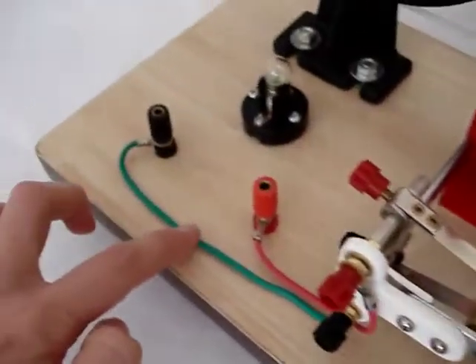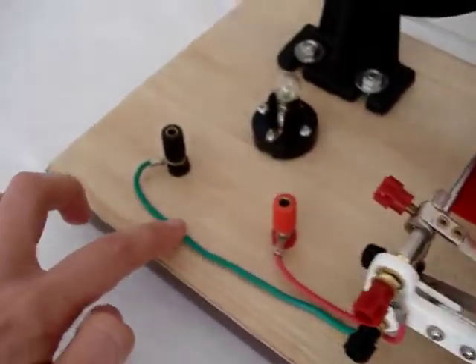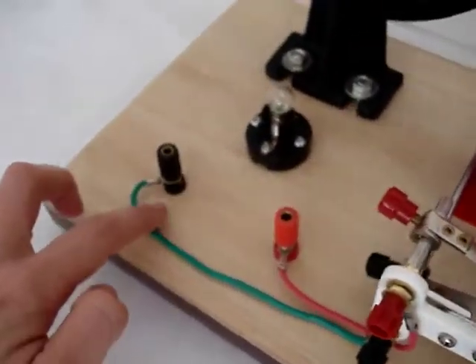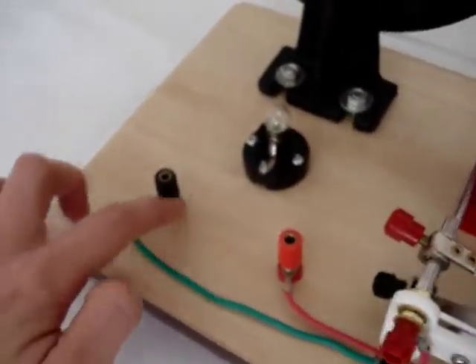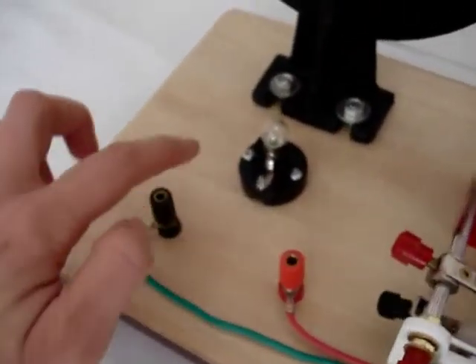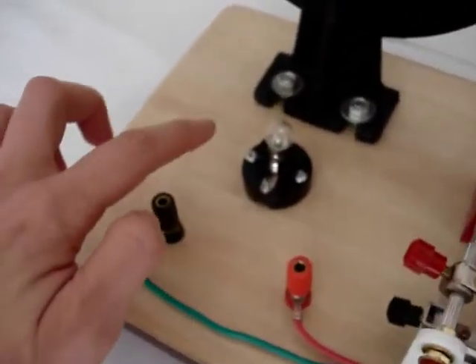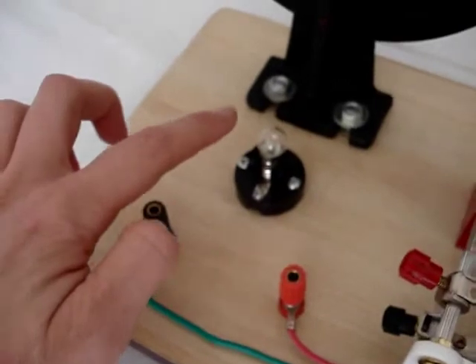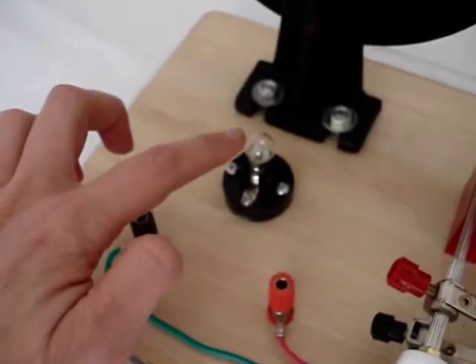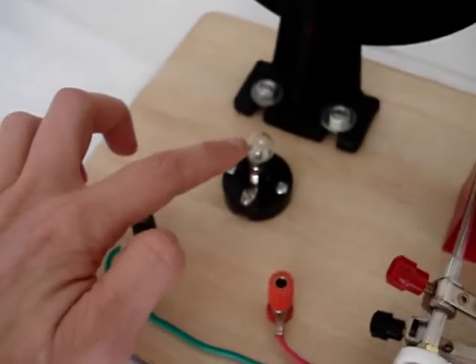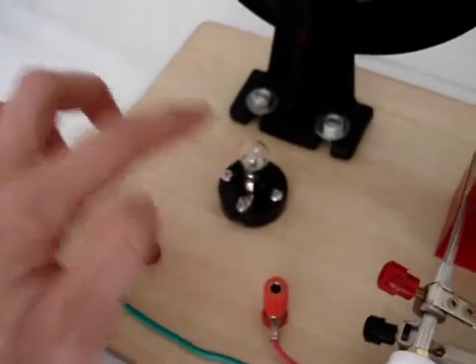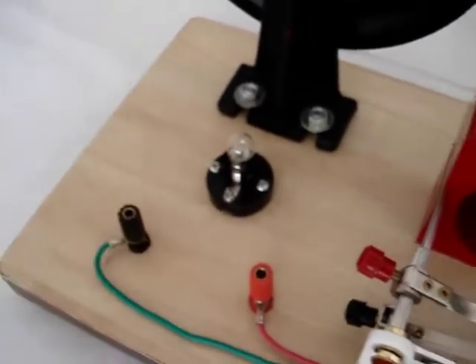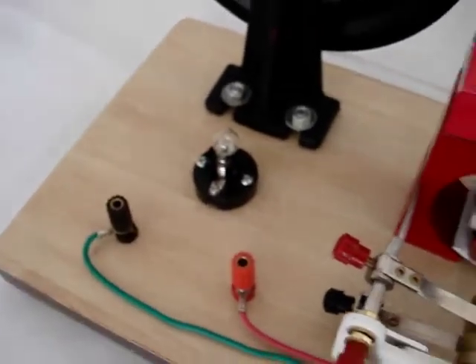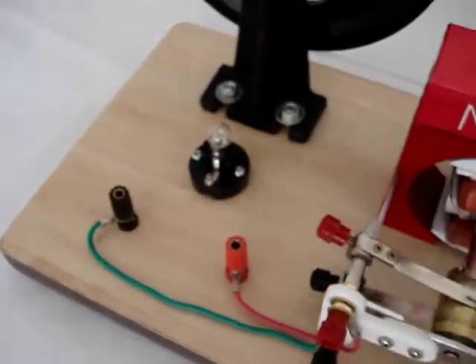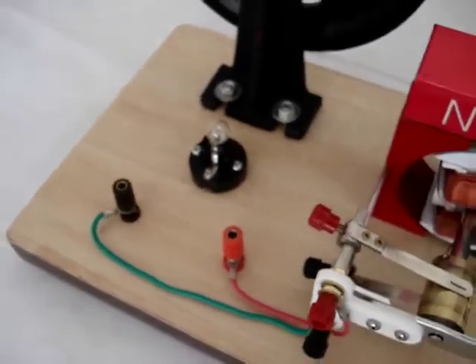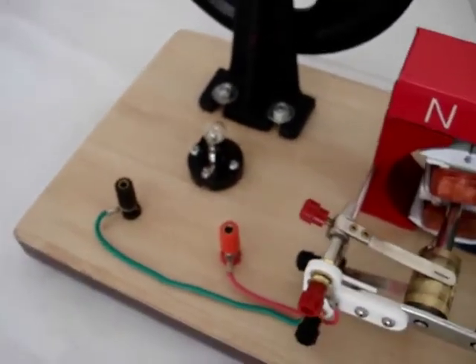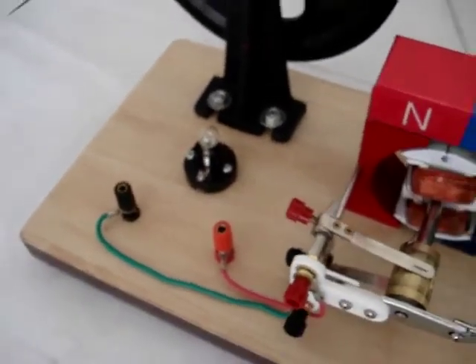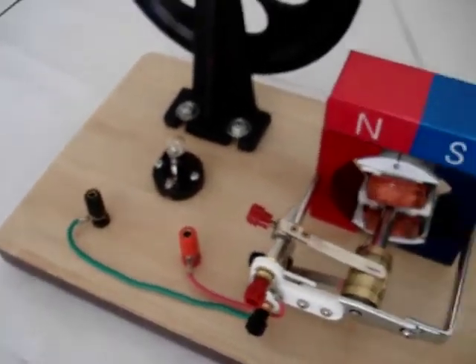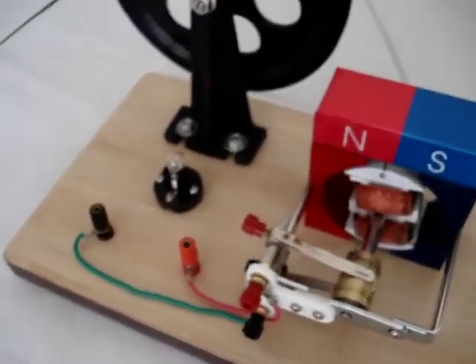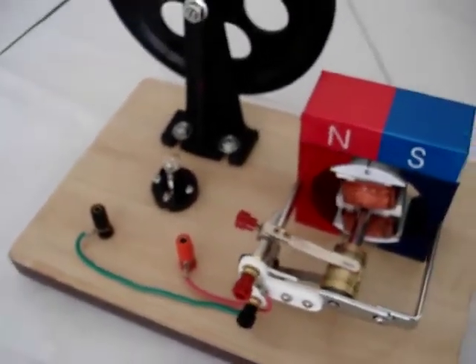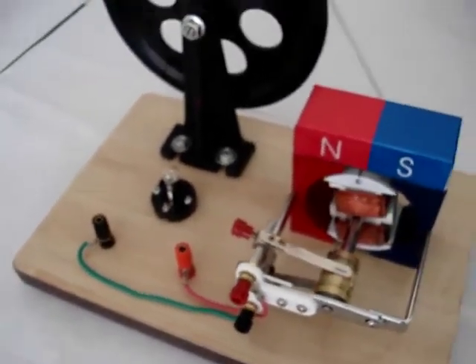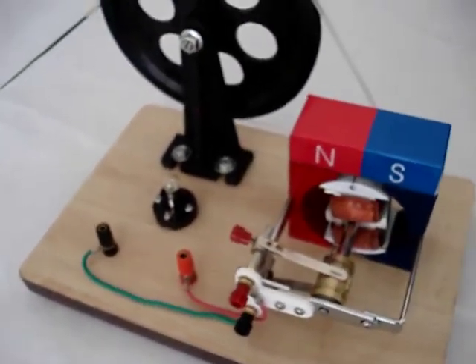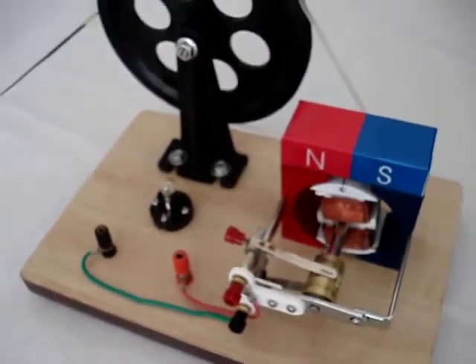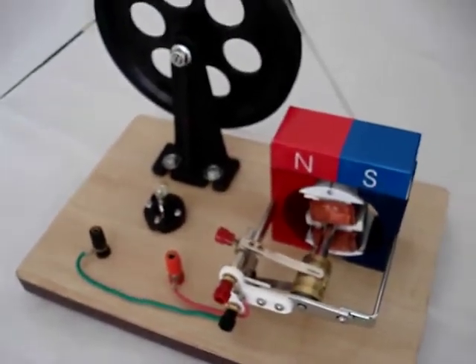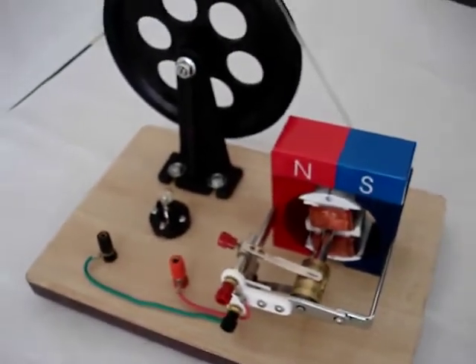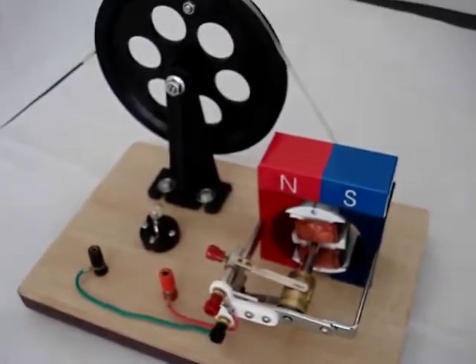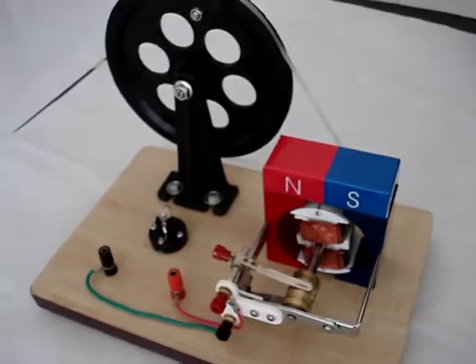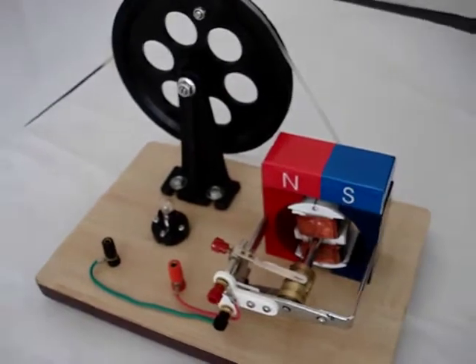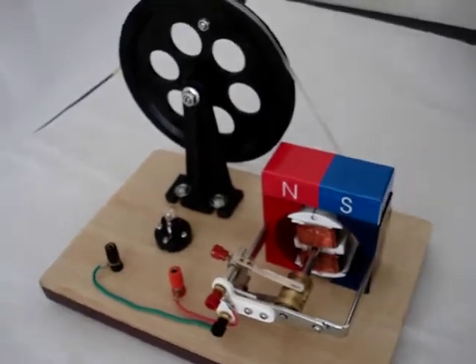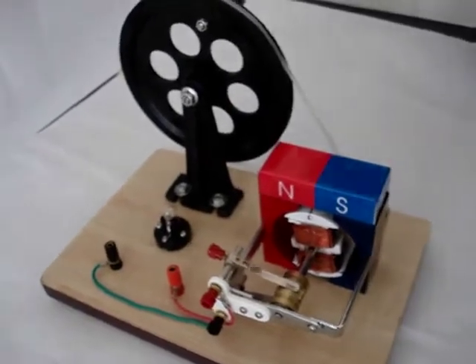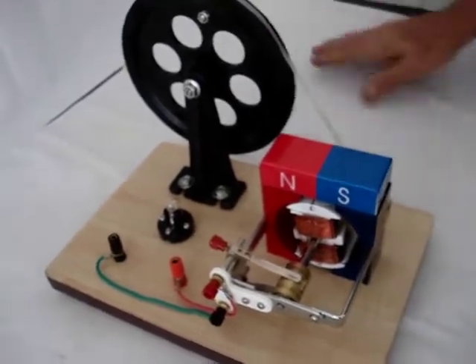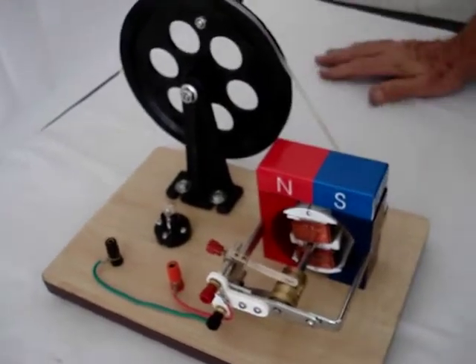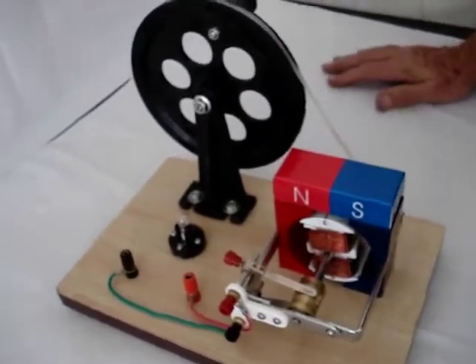Here we have the external circuit and a bulb. At the moment the bulb isn't shining because electricity is not being generated yet. But if we provide thrust,